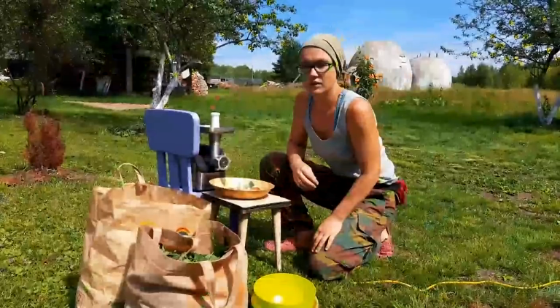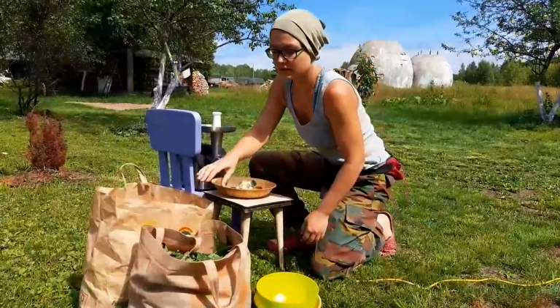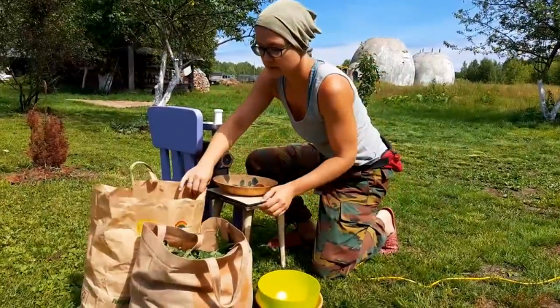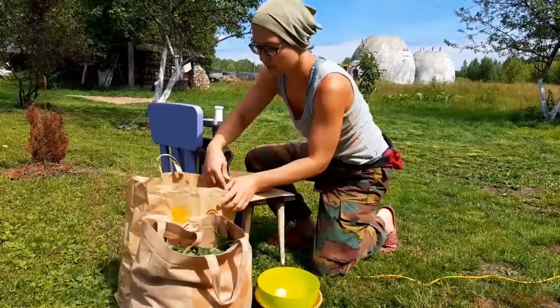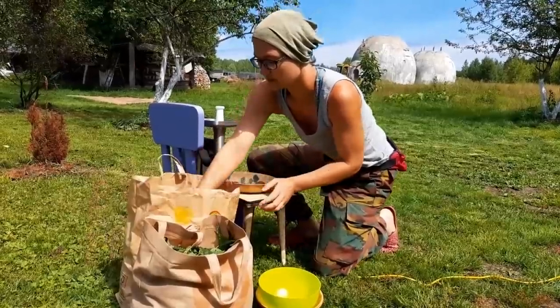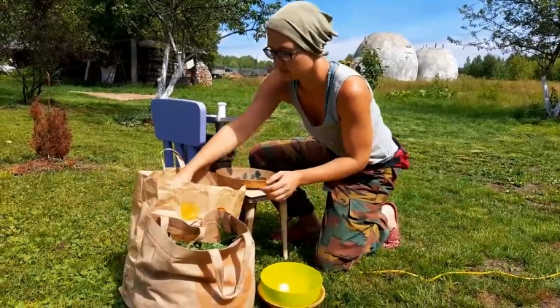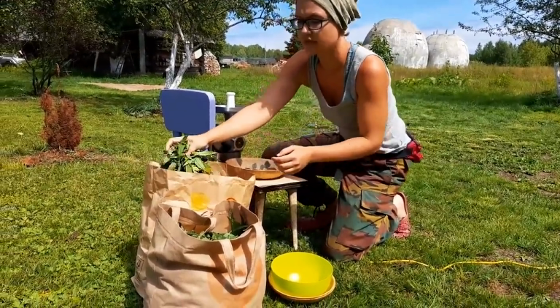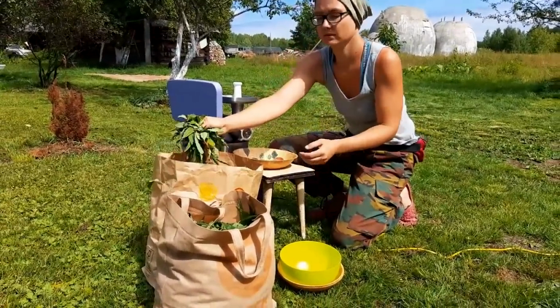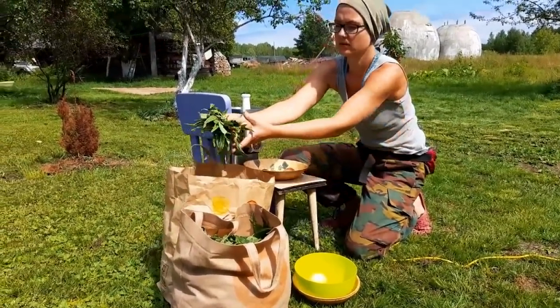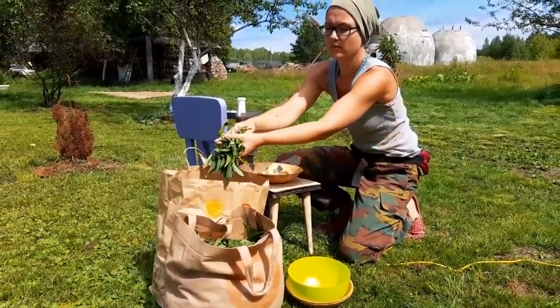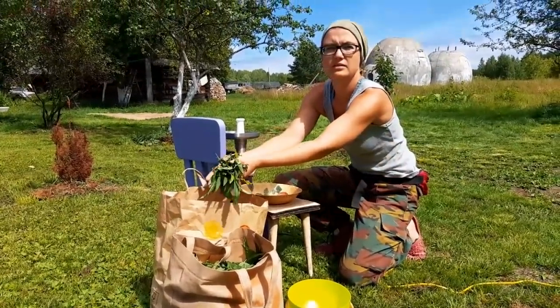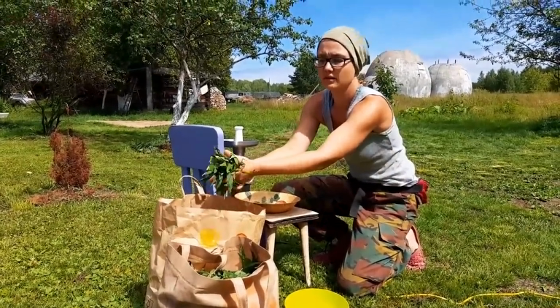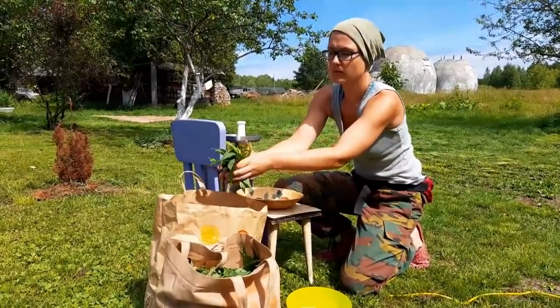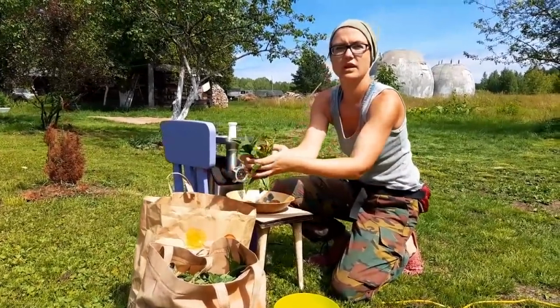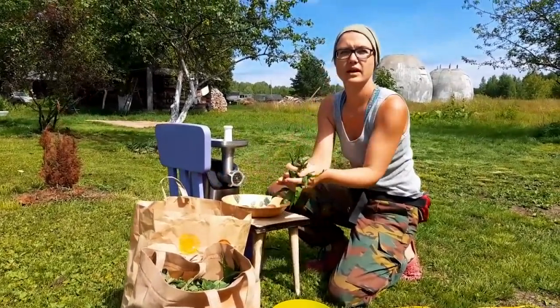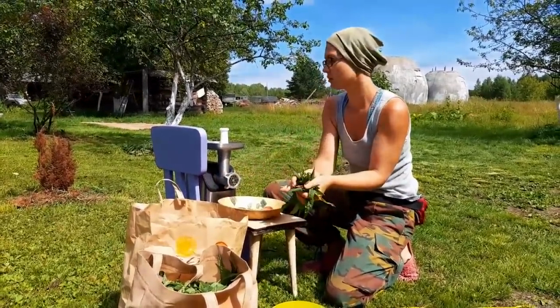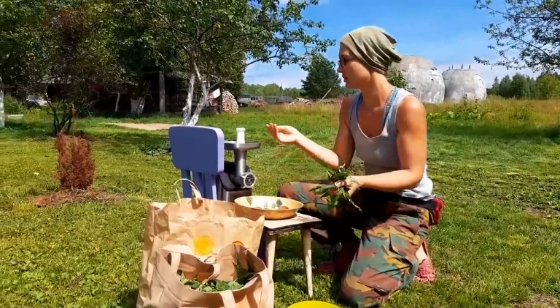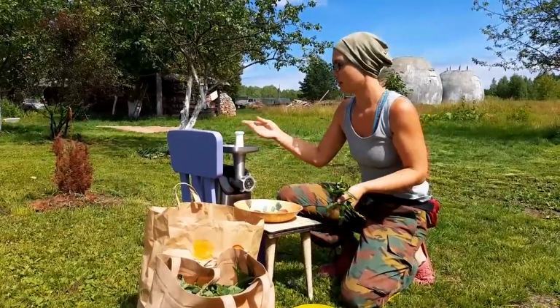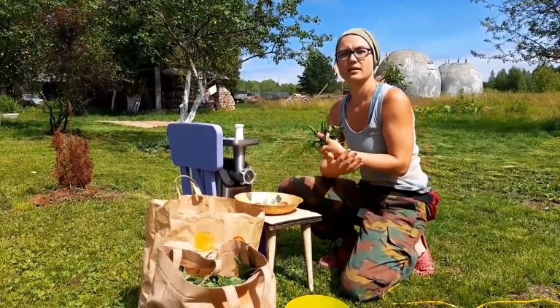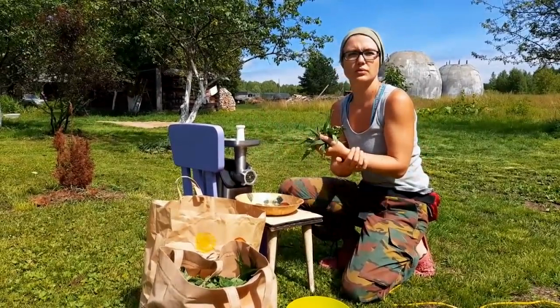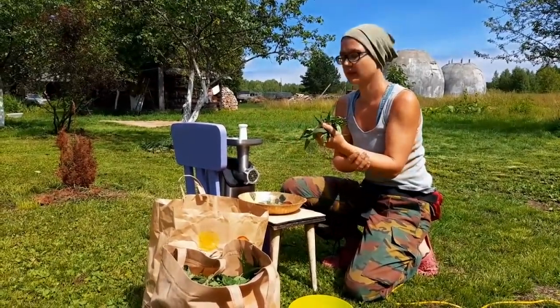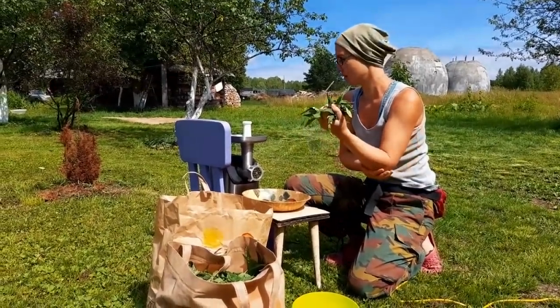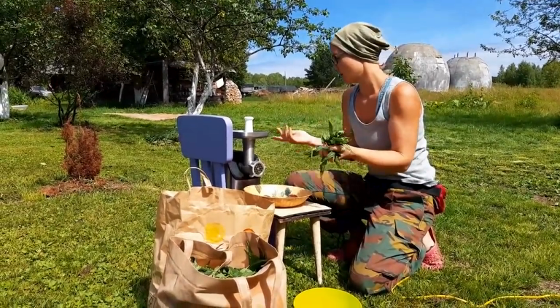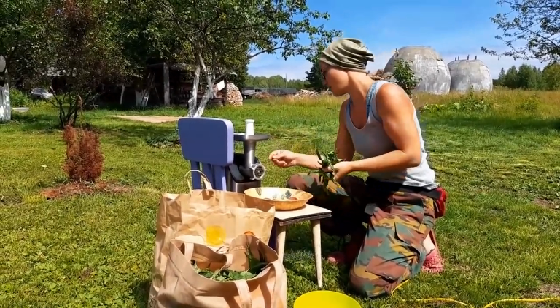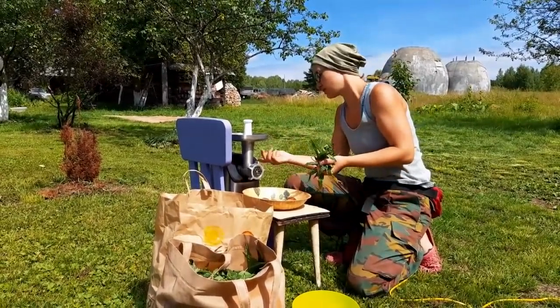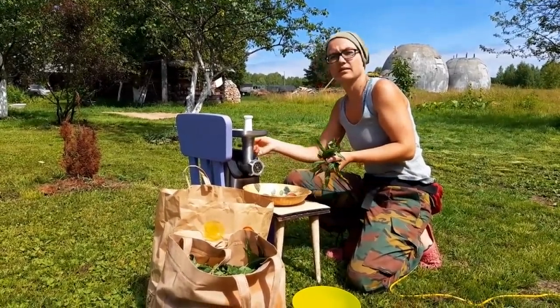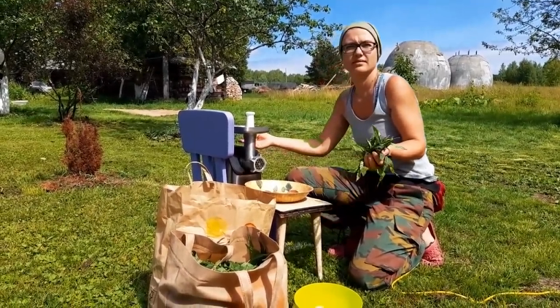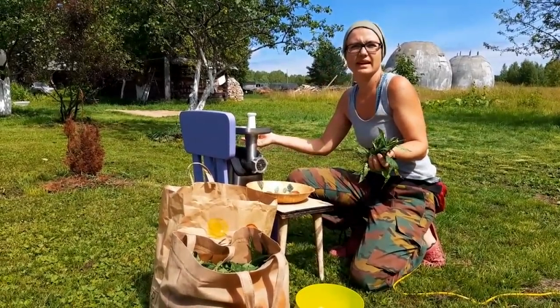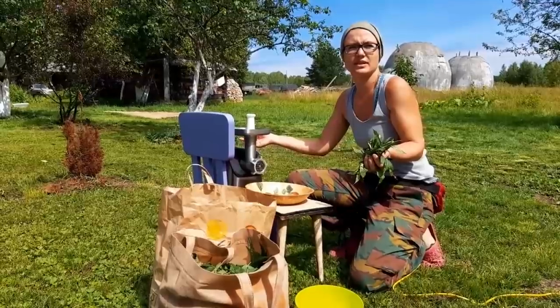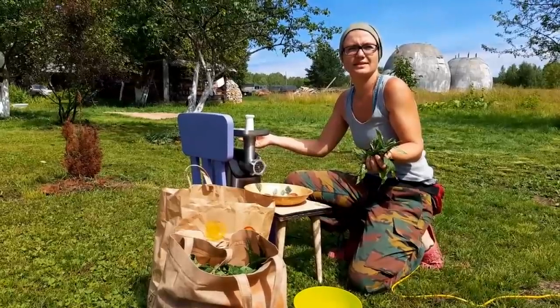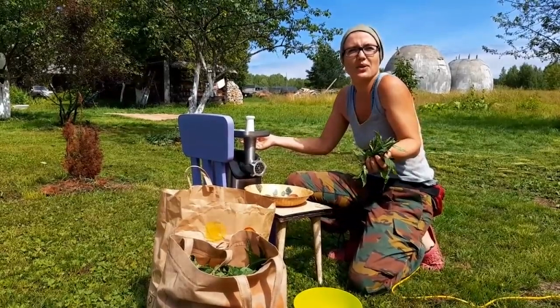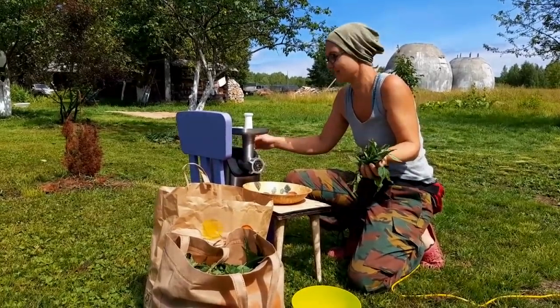Now it's time to put the leaves into the meat grinder. We used to have a mechanical one and it works fine, but now we are using an electrical one.